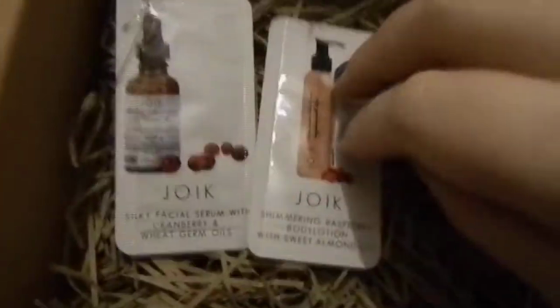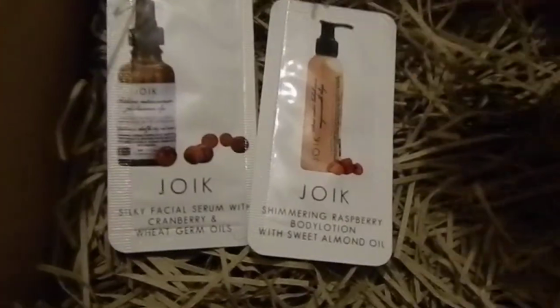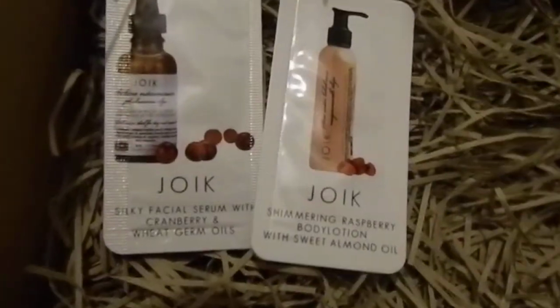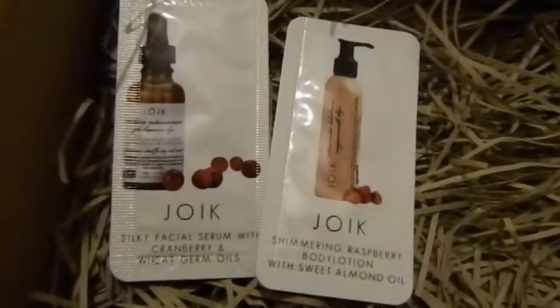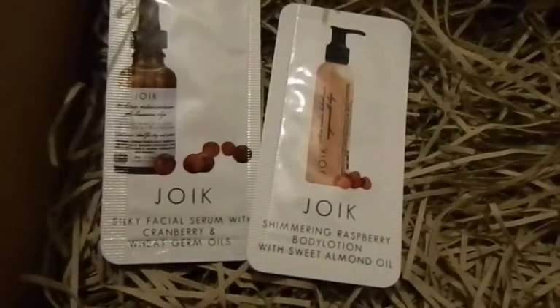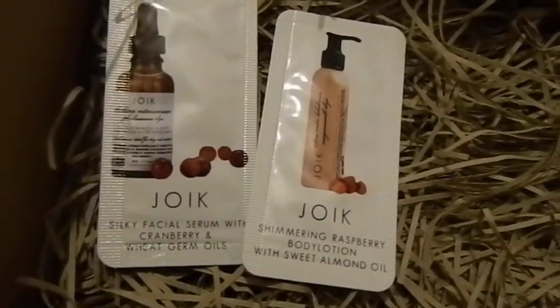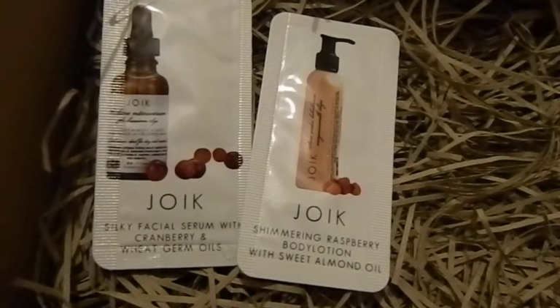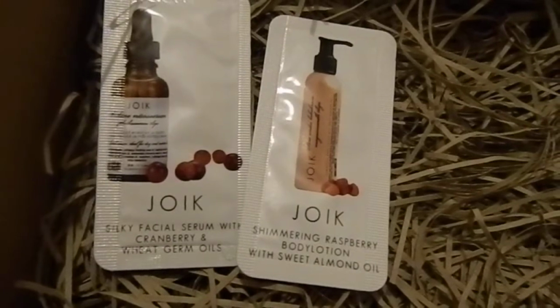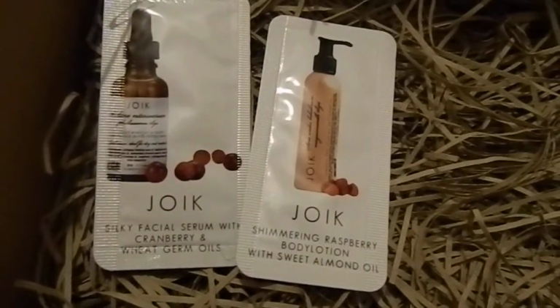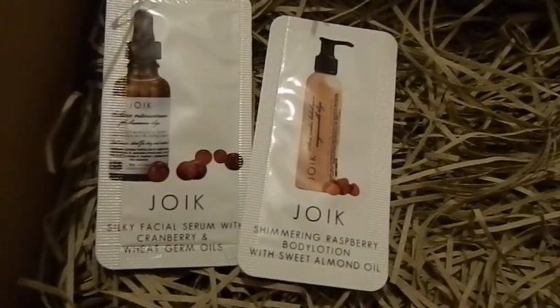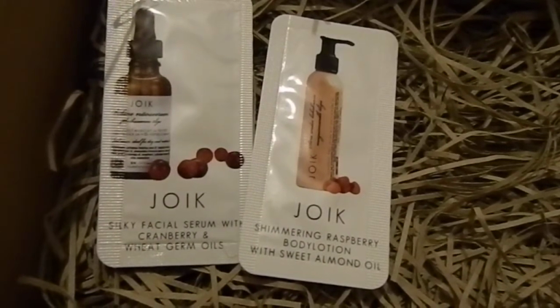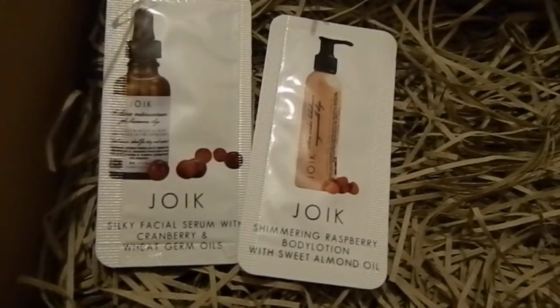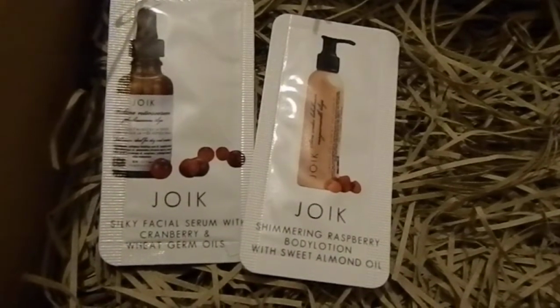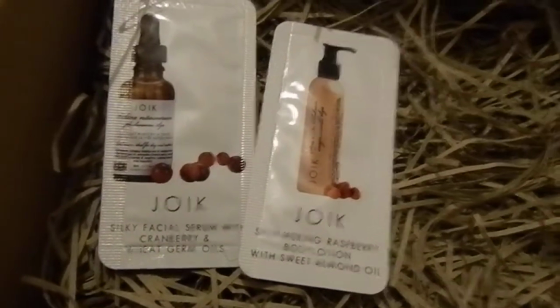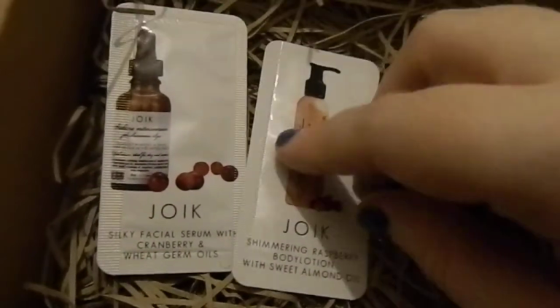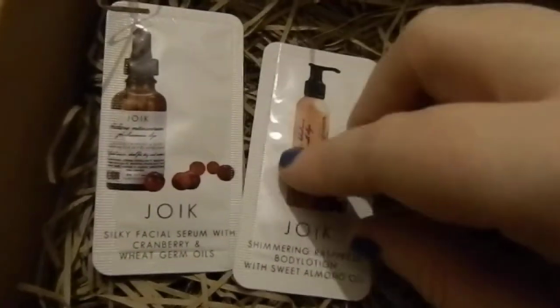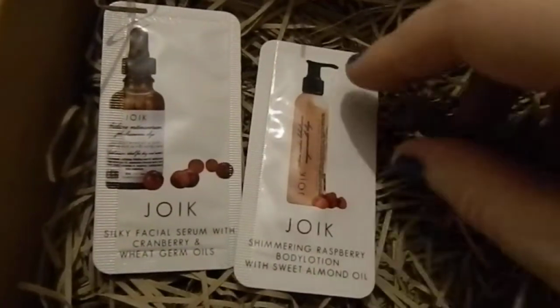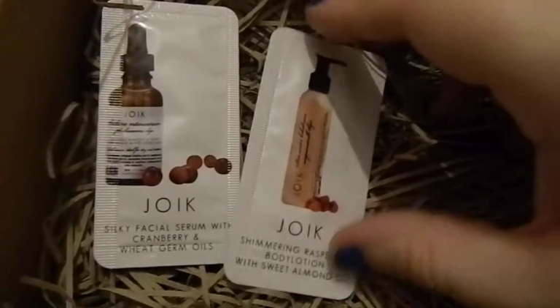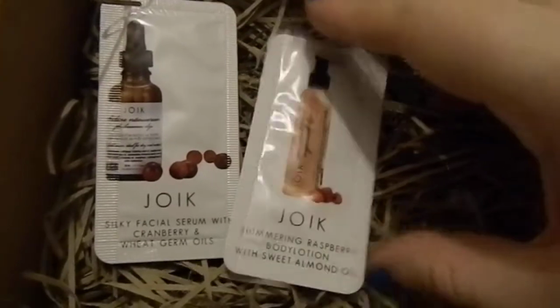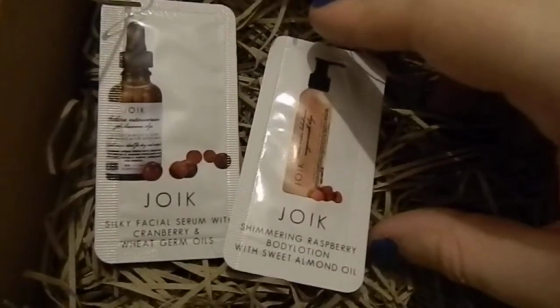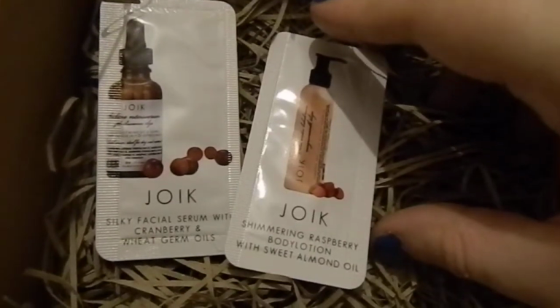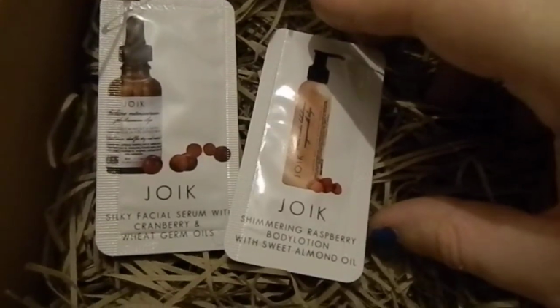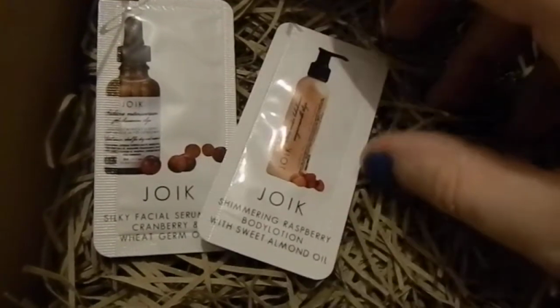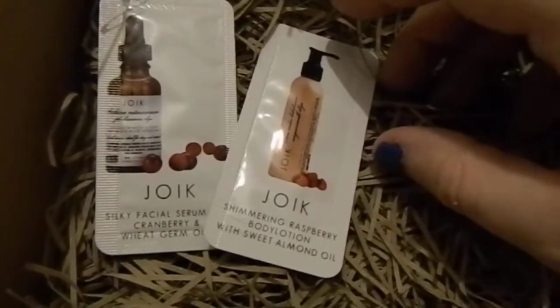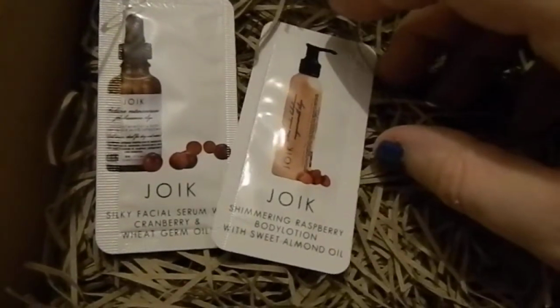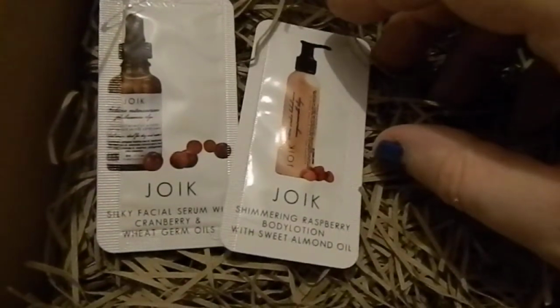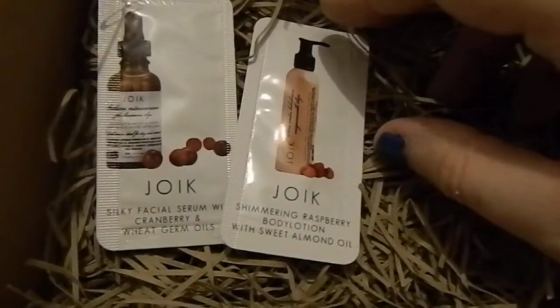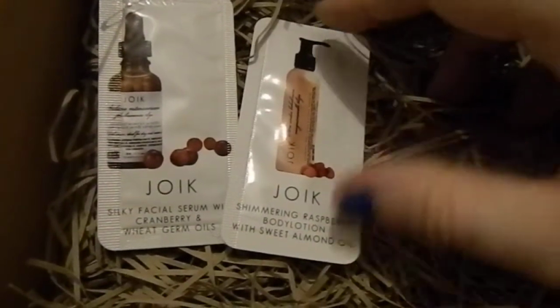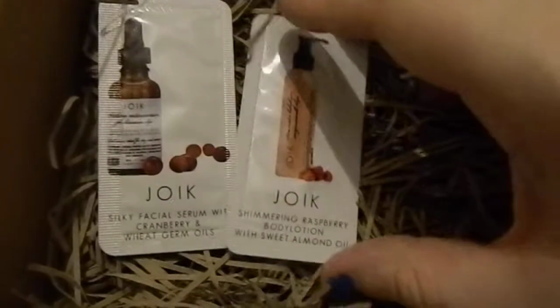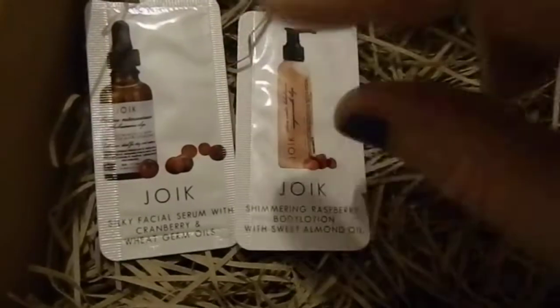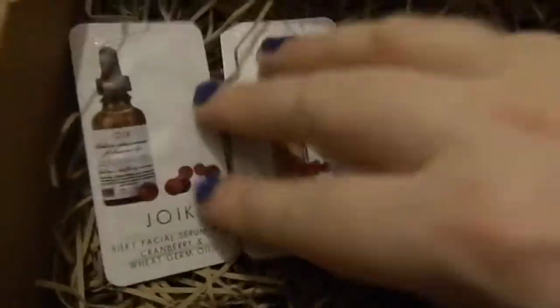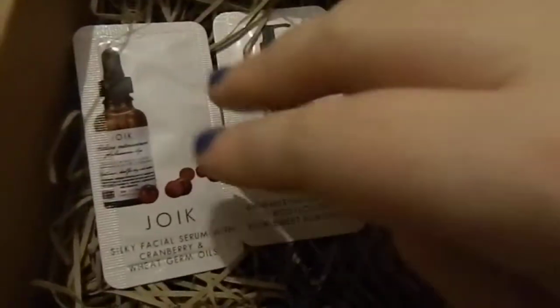To go with those items we also have two more things by Juic: their silky facial serum with cranberry and wheat germ oils, and the Juic shimmering raspberry body lotion with sweet almond oil. These are both full size samples.